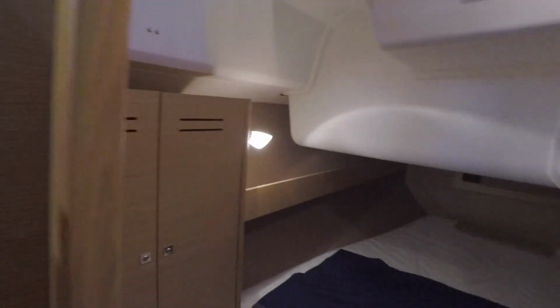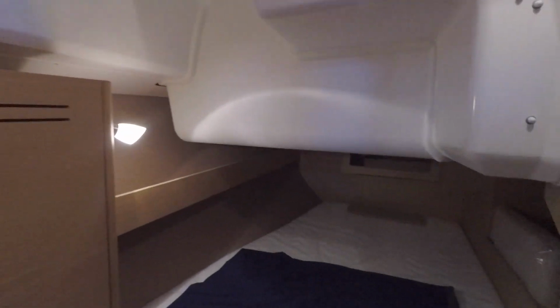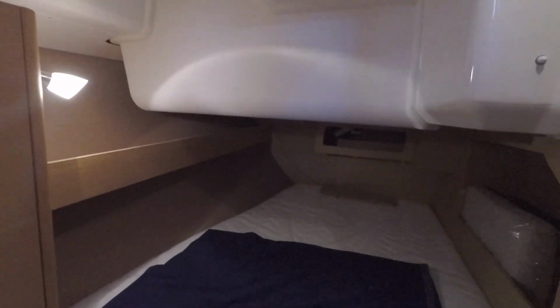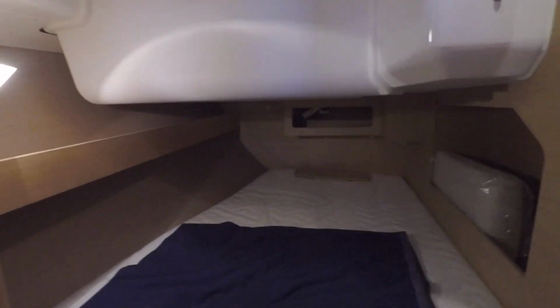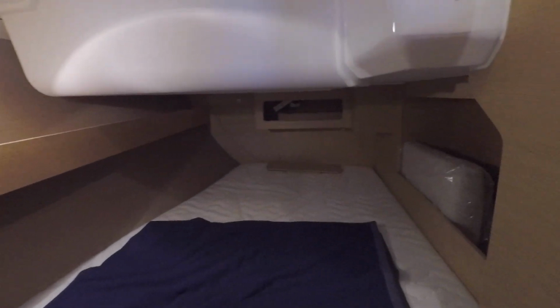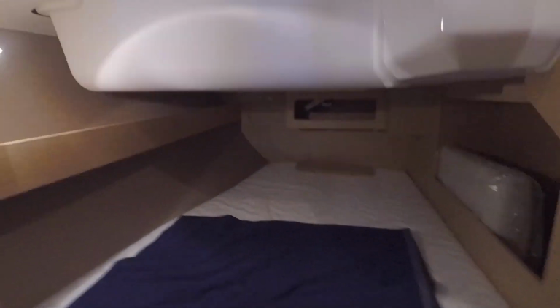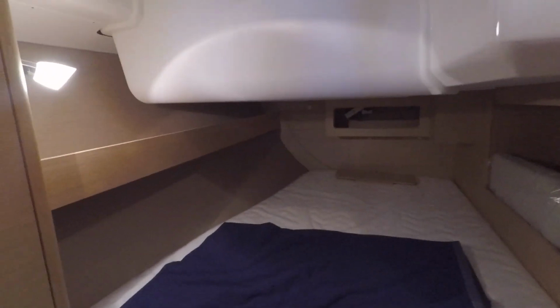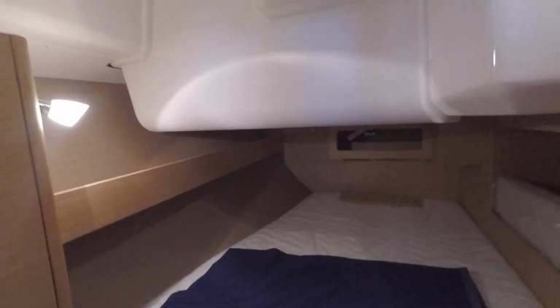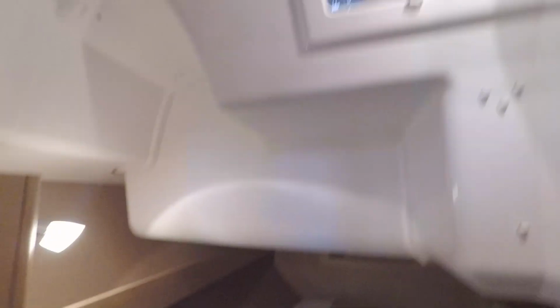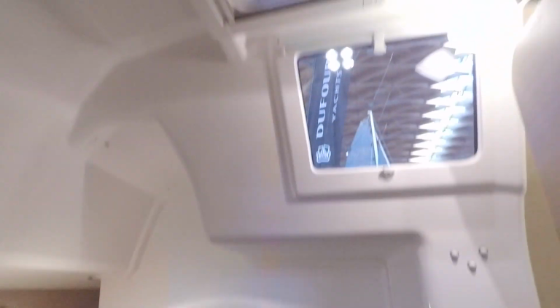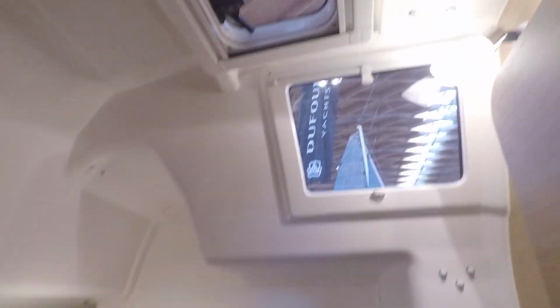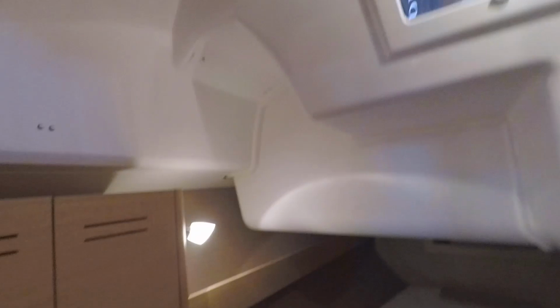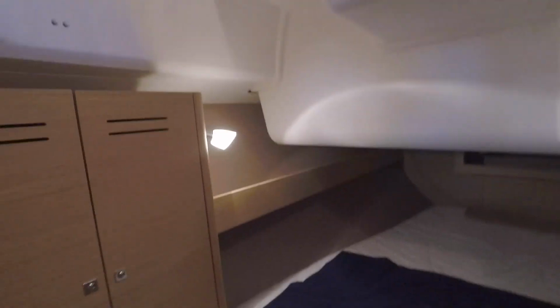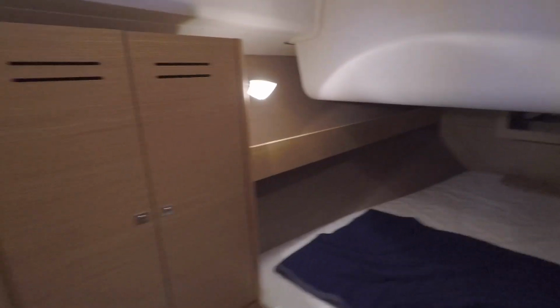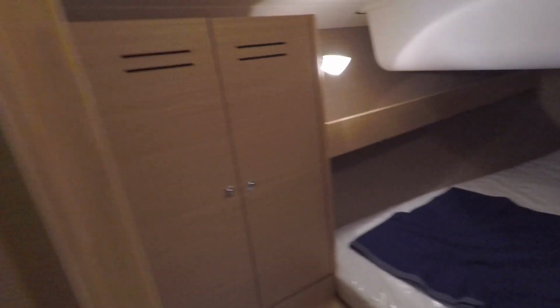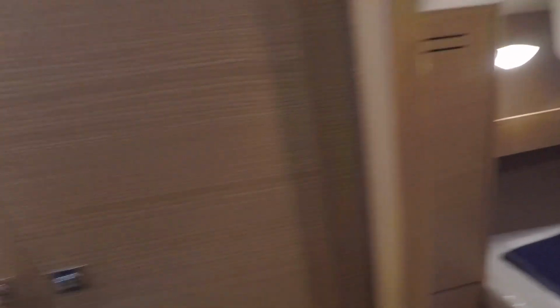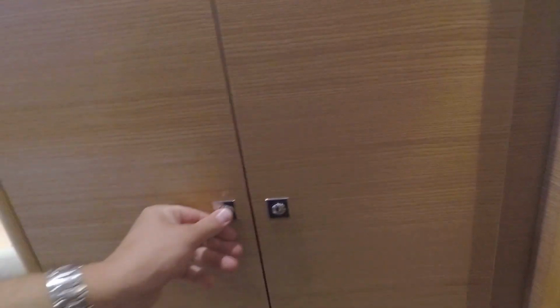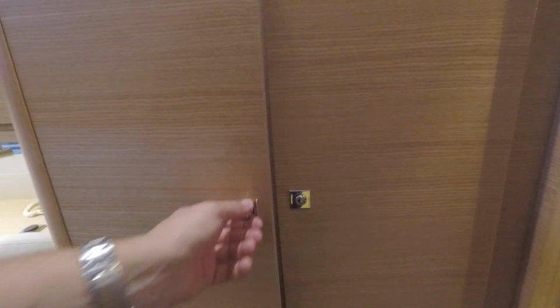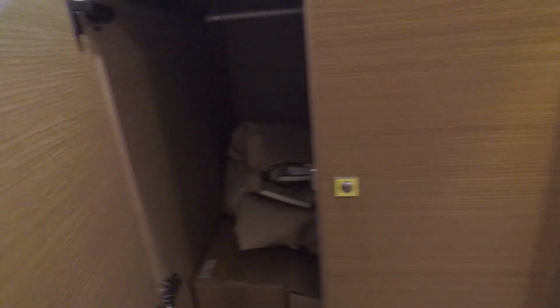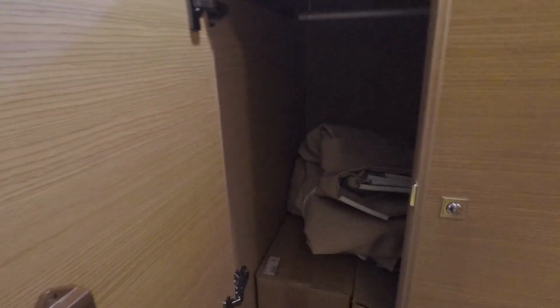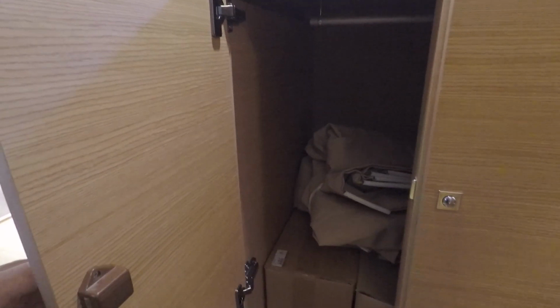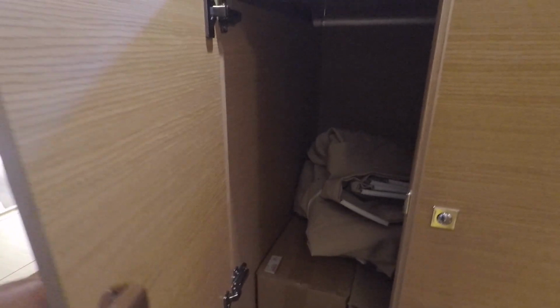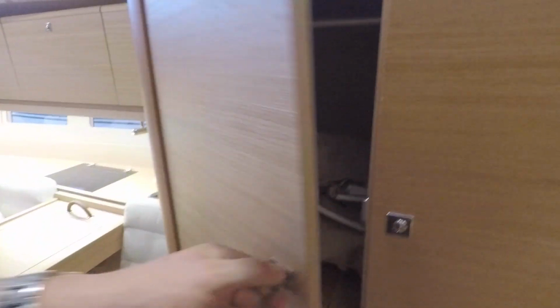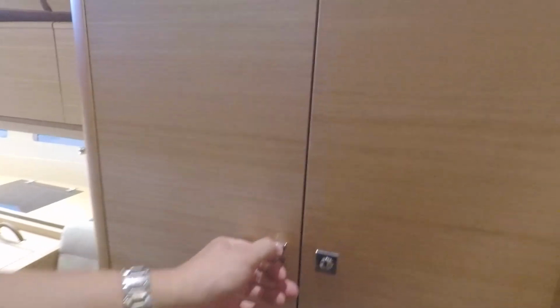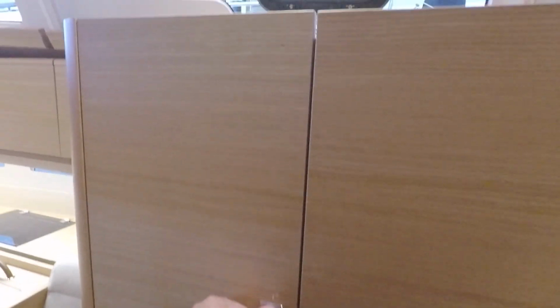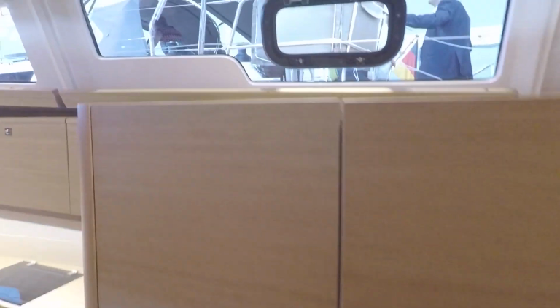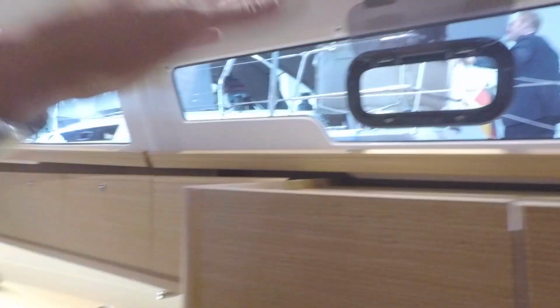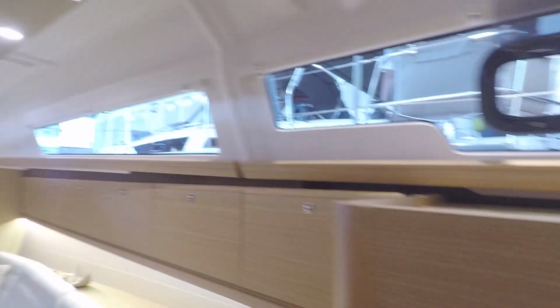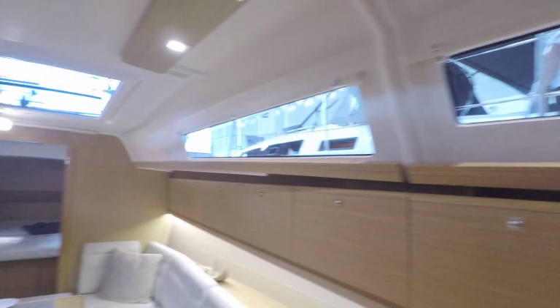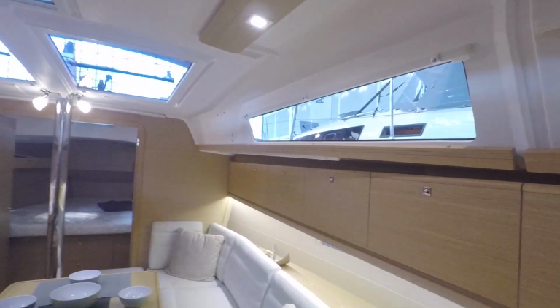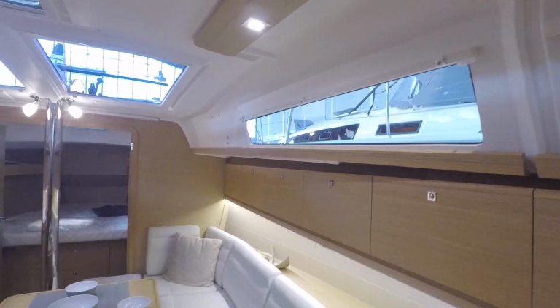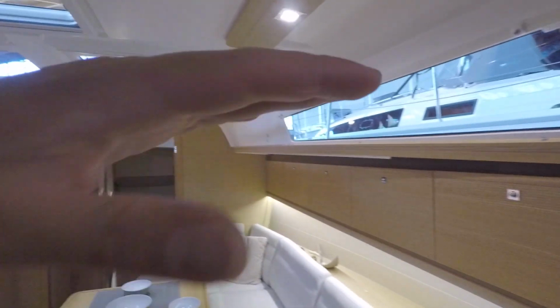Starboard aft cabin — same window issue, you have two but two is not enough. Some storage here, some large volume storage which is nice, and some ventilation. Large windows give you almost a 360 view, which I really like.